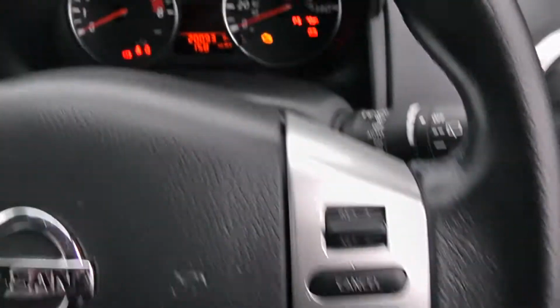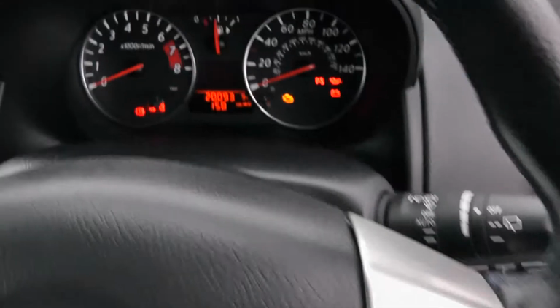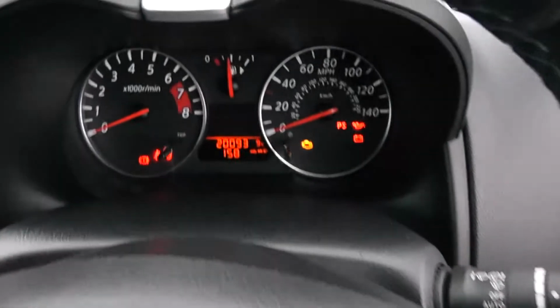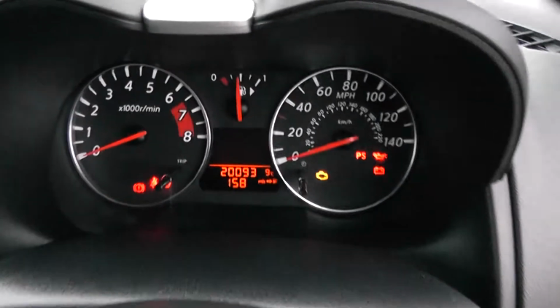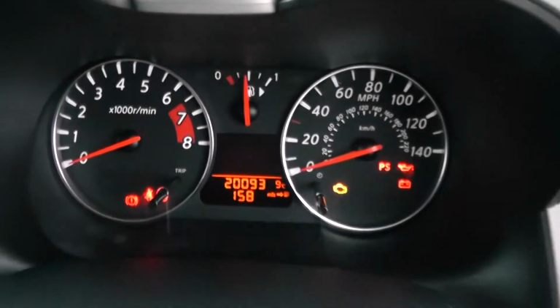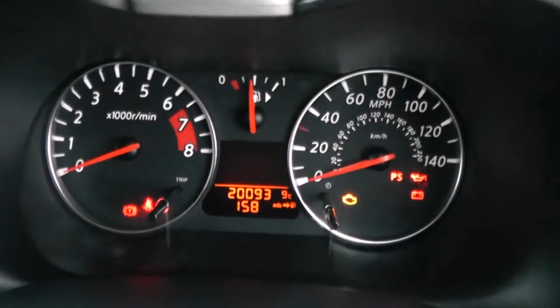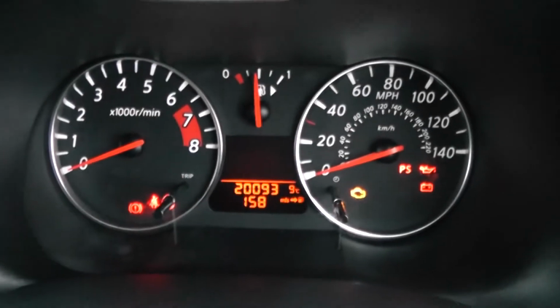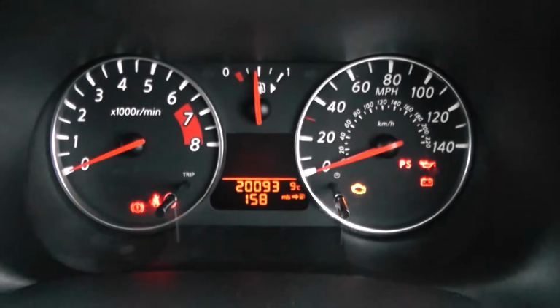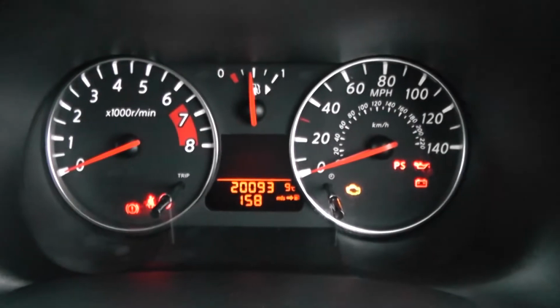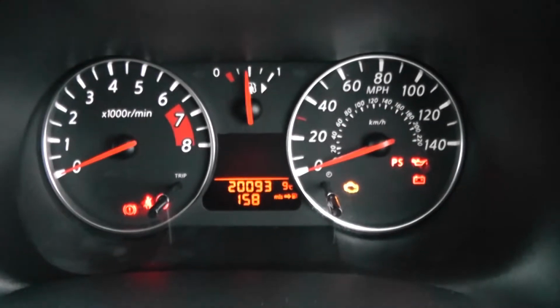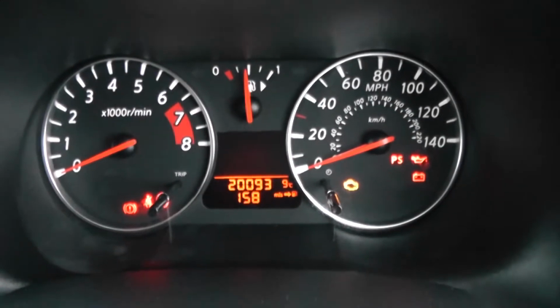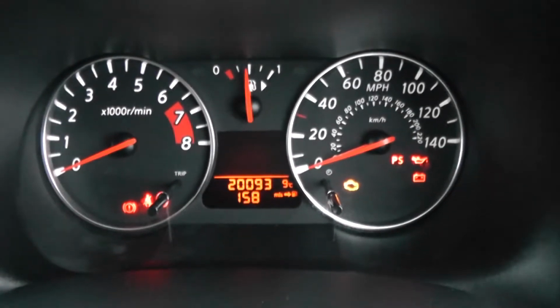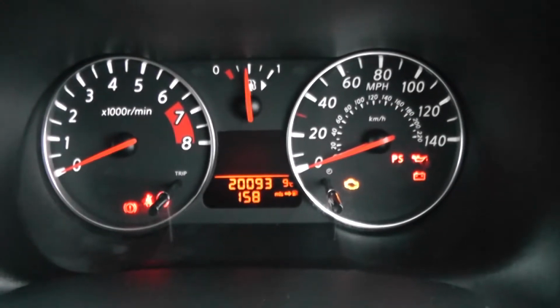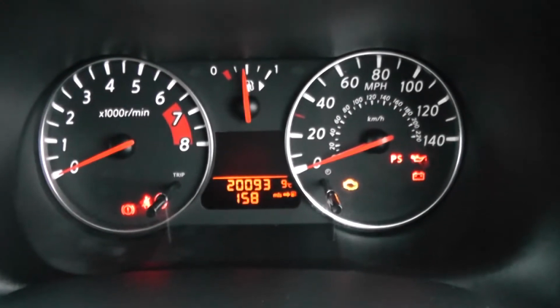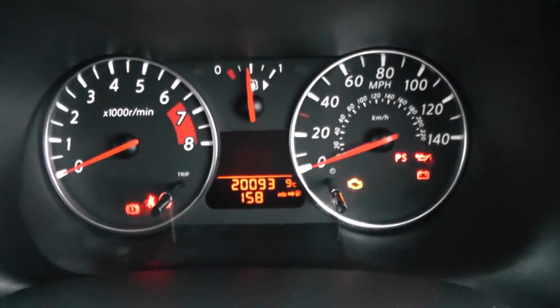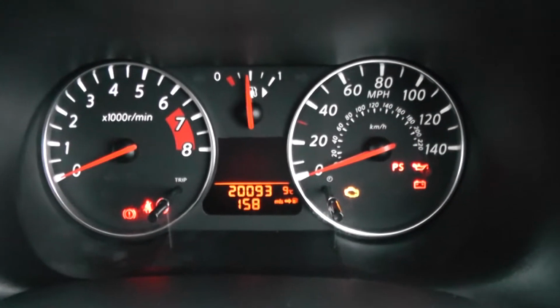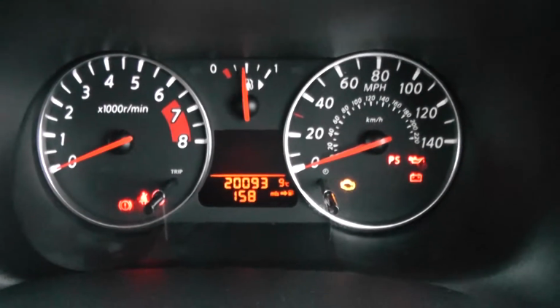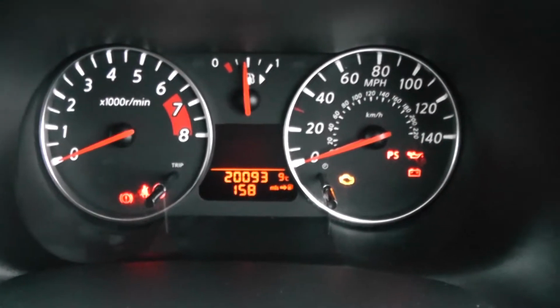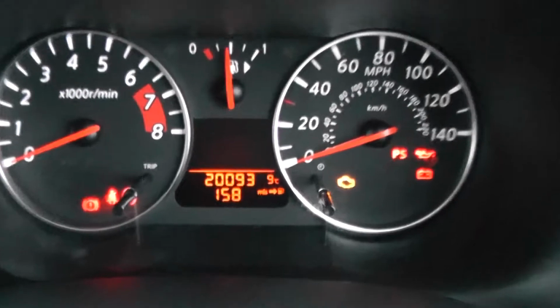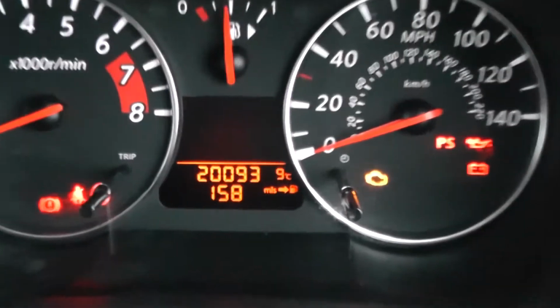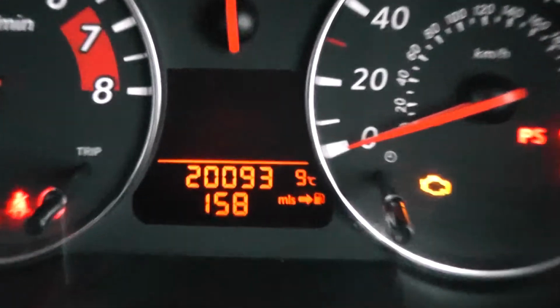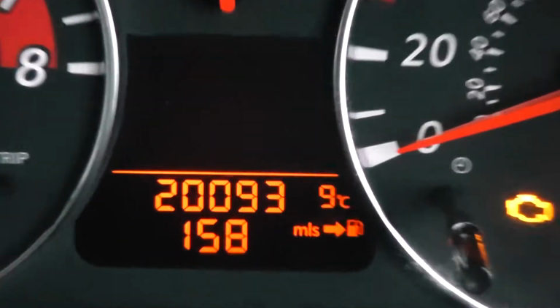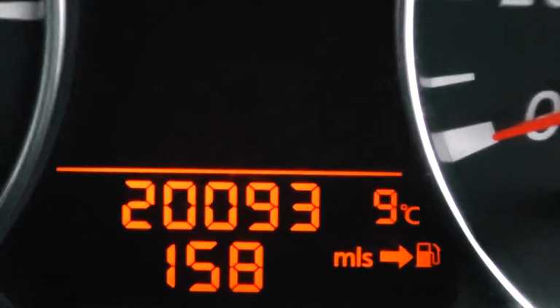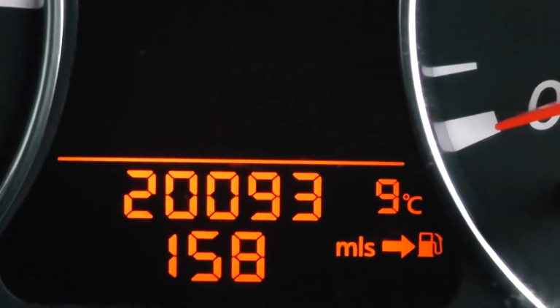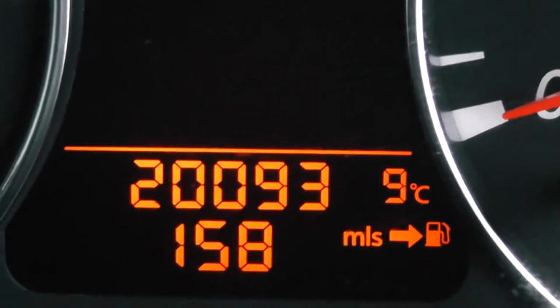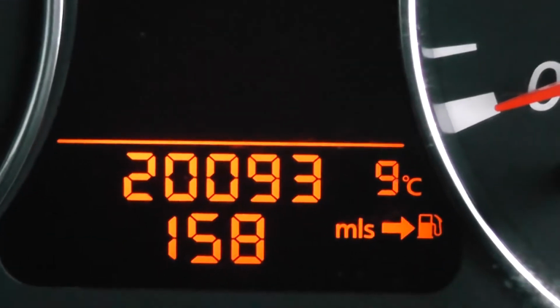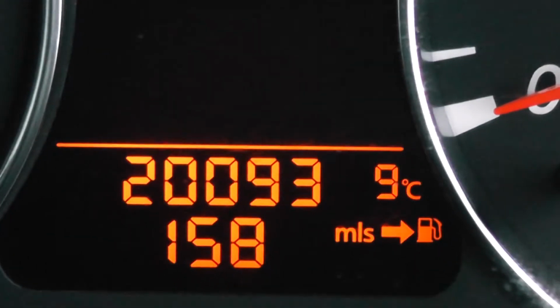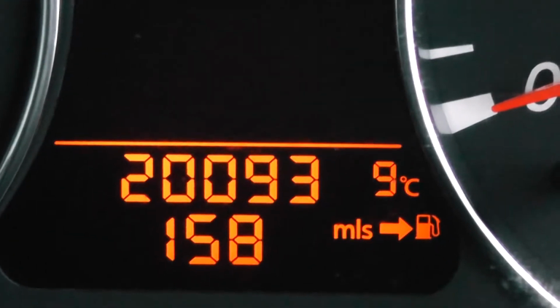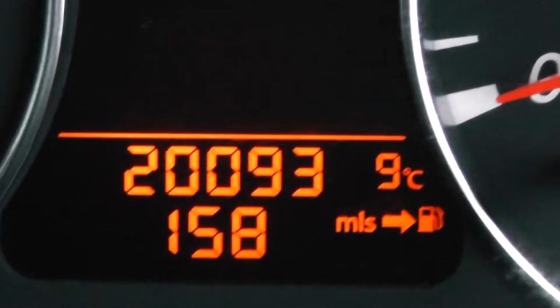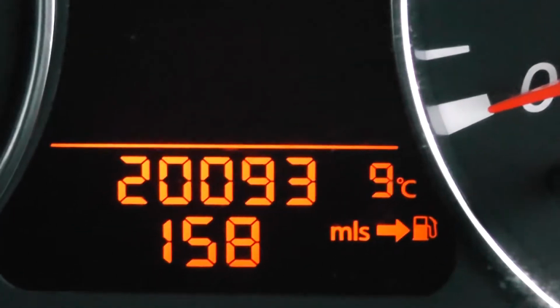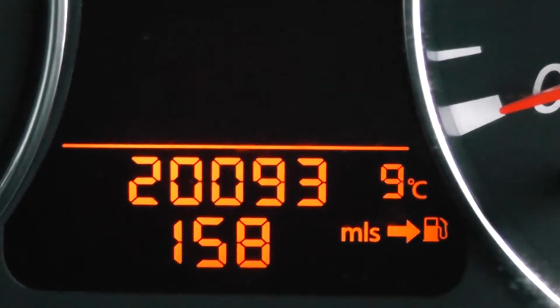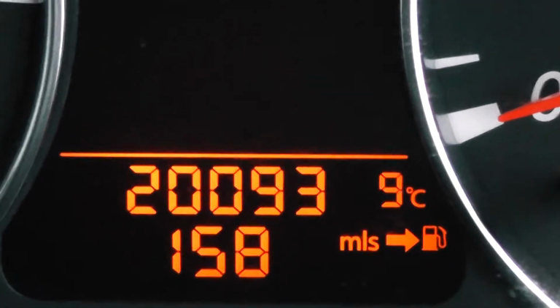Last but not least, on the main dash itself you have your revs to the left, your miles per hour to the right hand side with fuel in the middle. If I zoom in you'll be able to see this vehicle has currently done 20,093 miles.